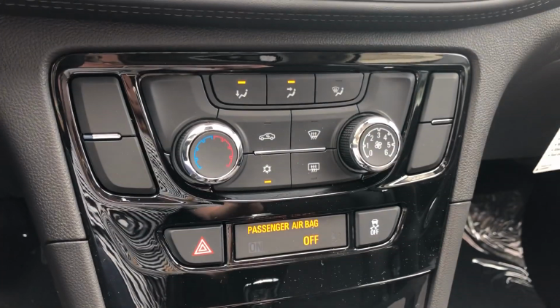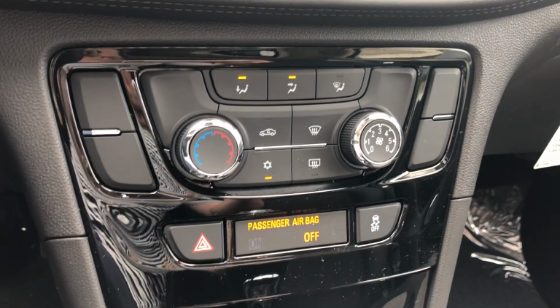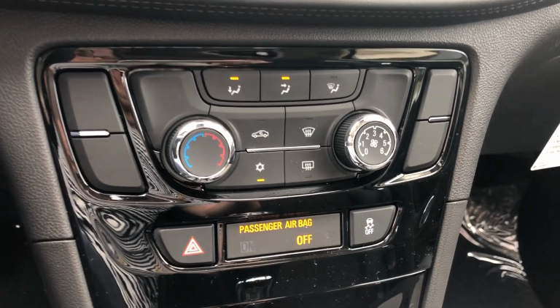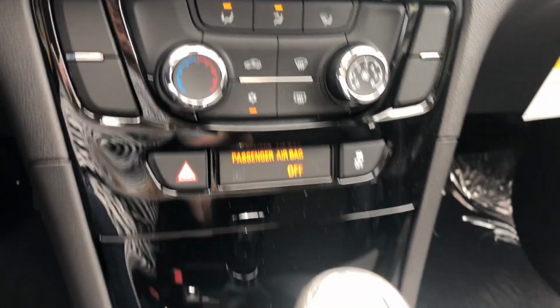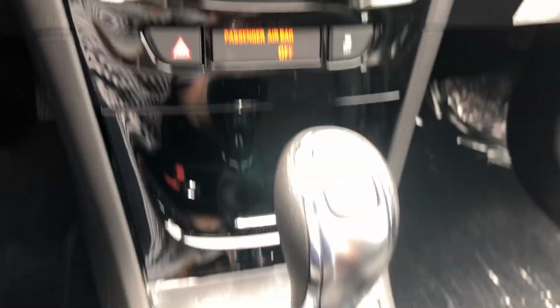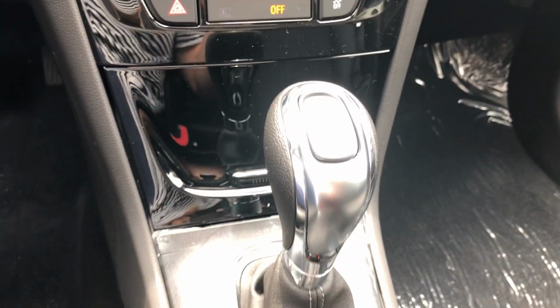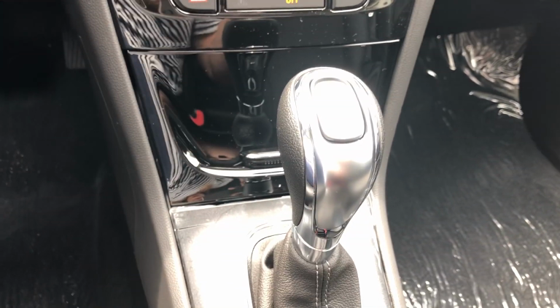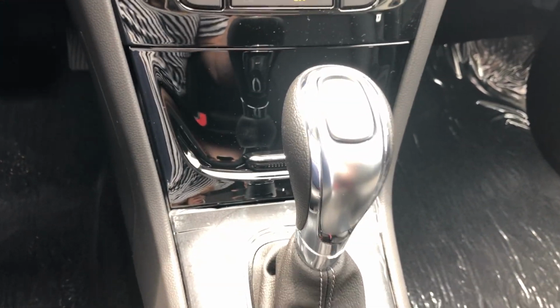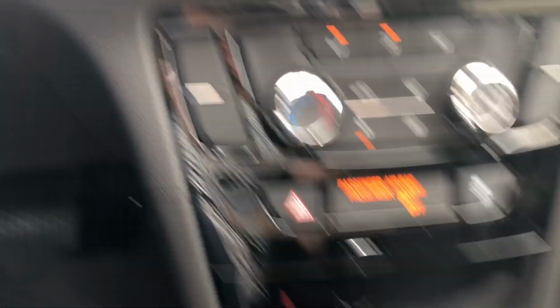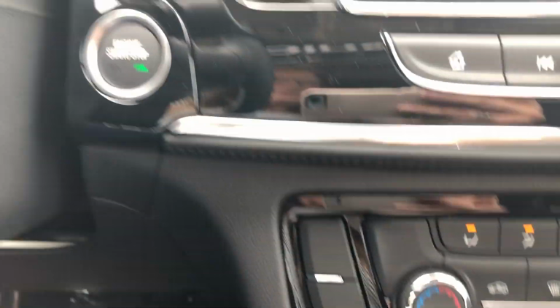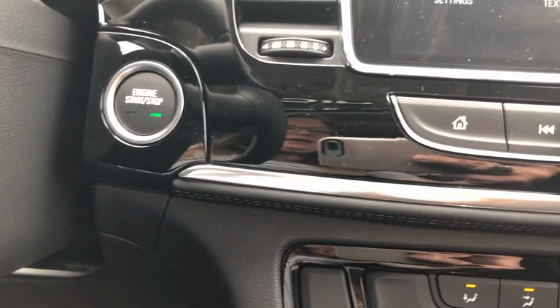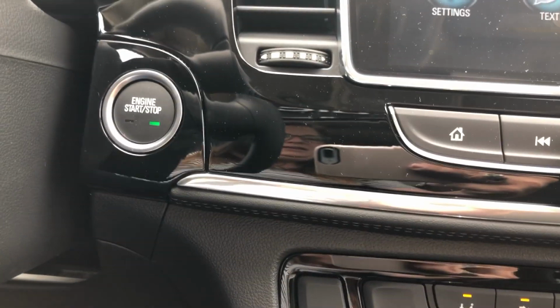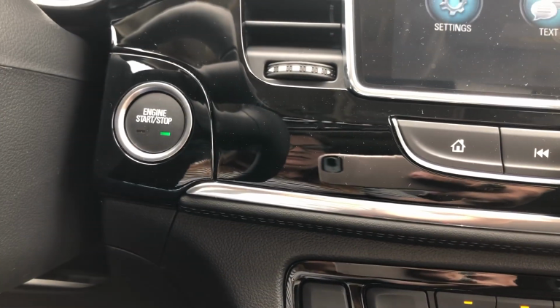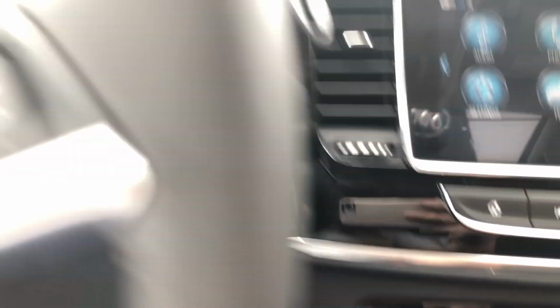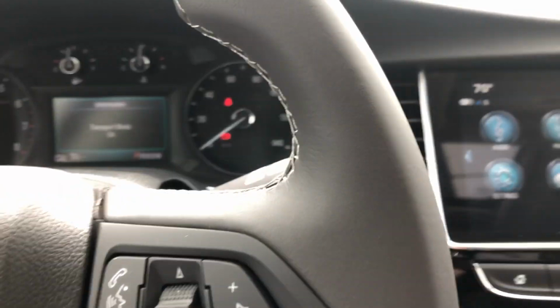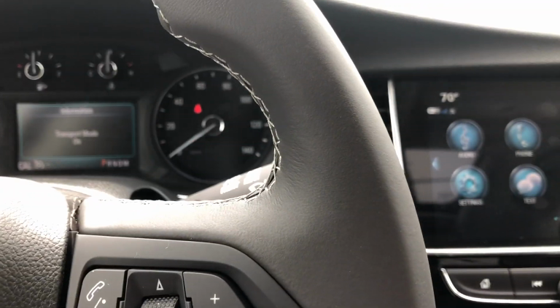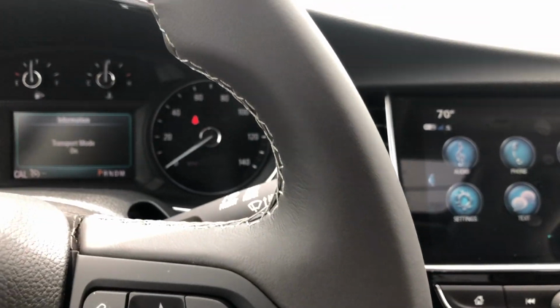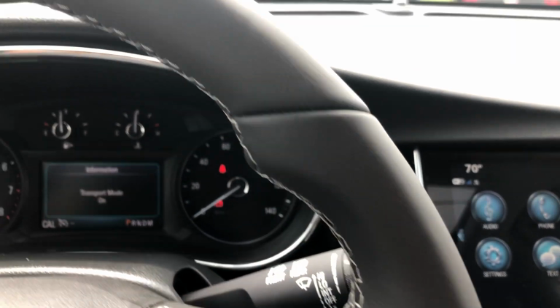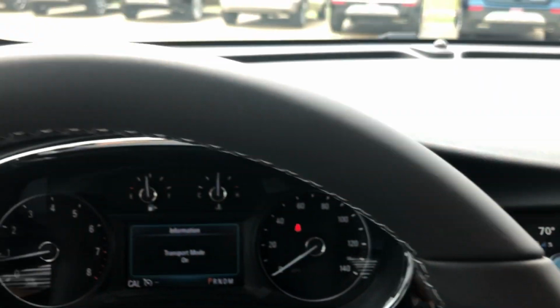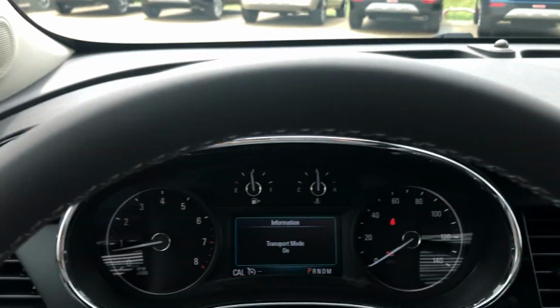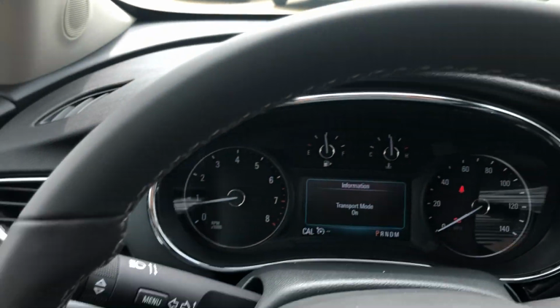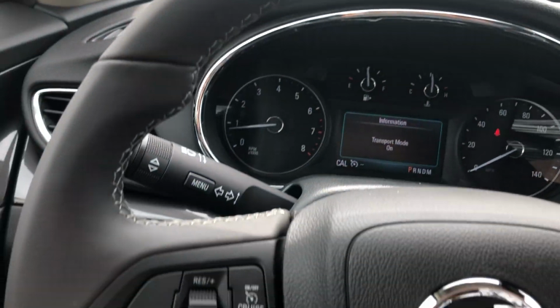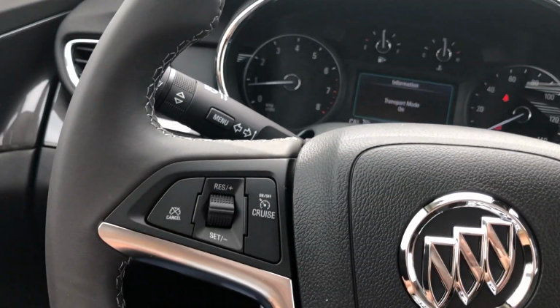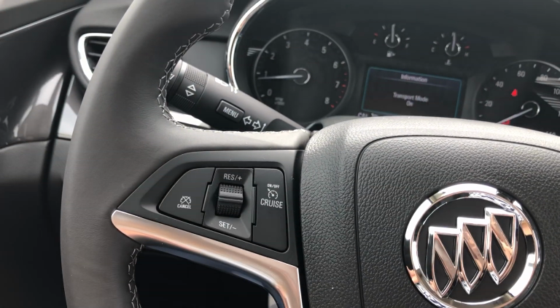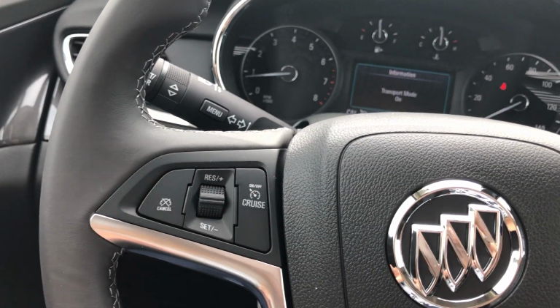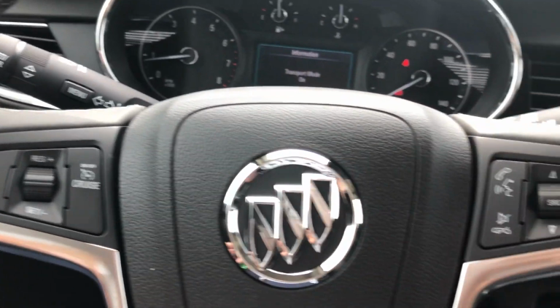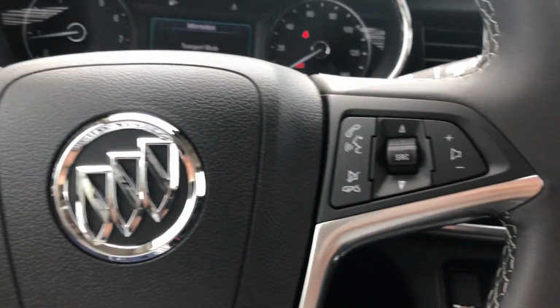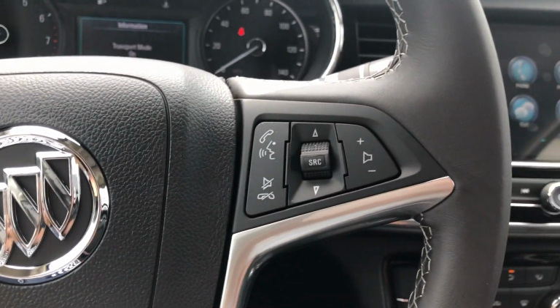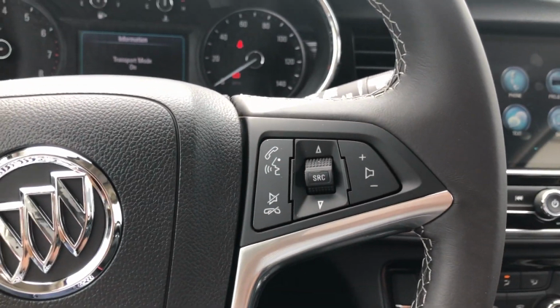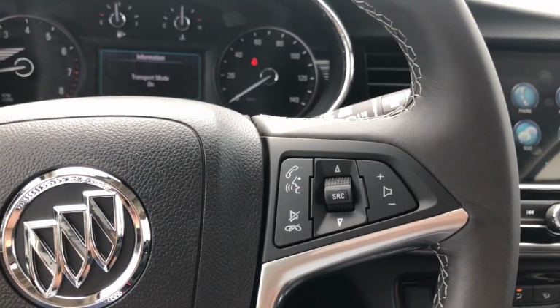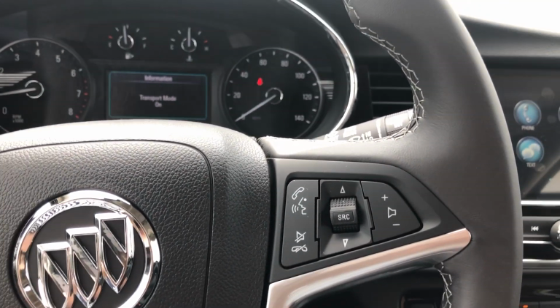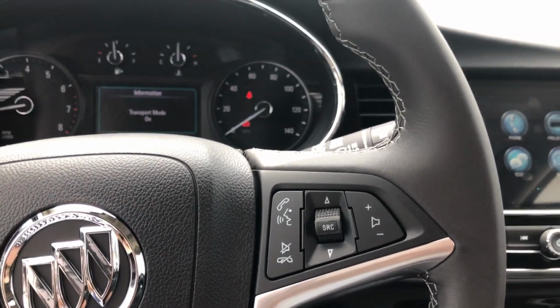Interior climate control, leather shift knob and keyless ignition are also included. The beautiful black leather-wrapped steering wheel features cruise control settings, as well as hands-free calling and audio.